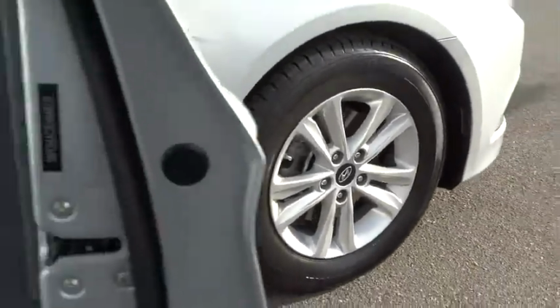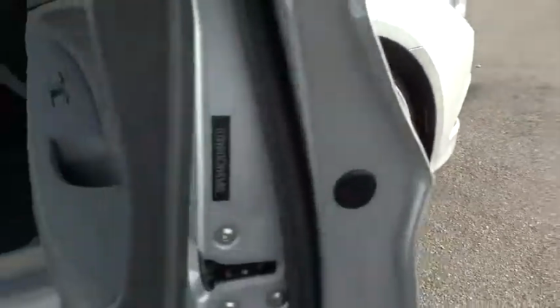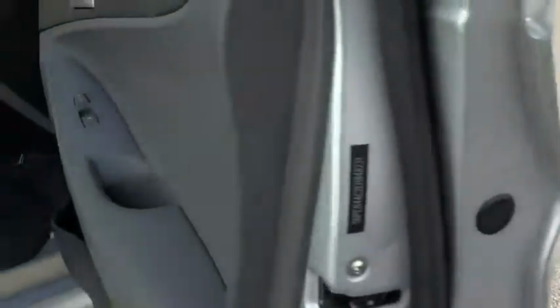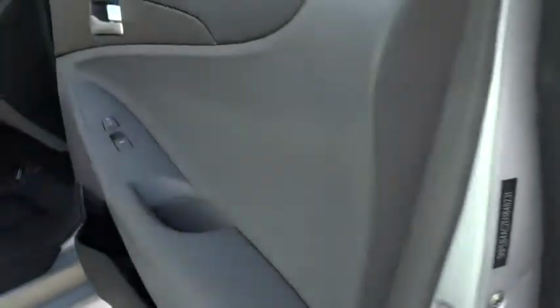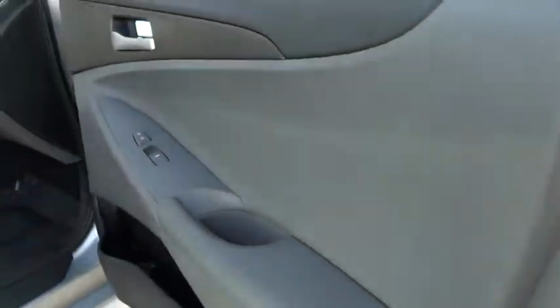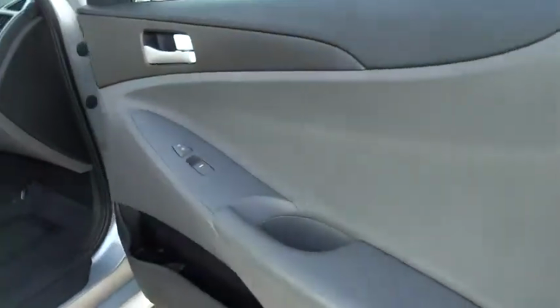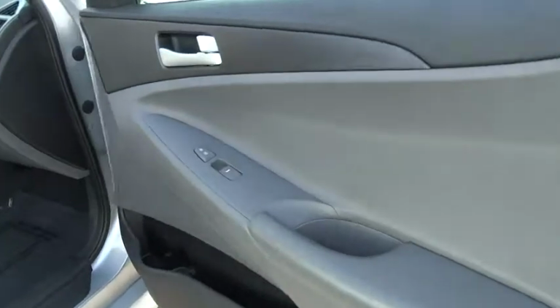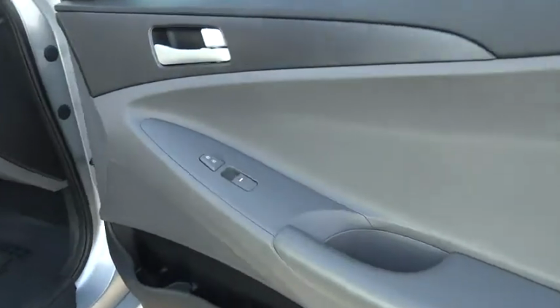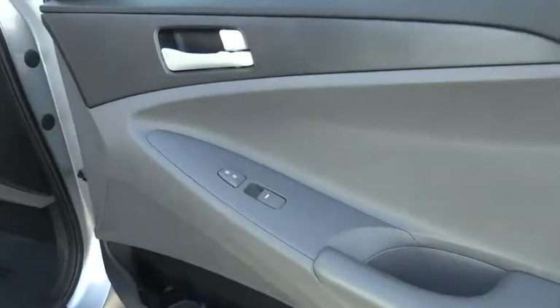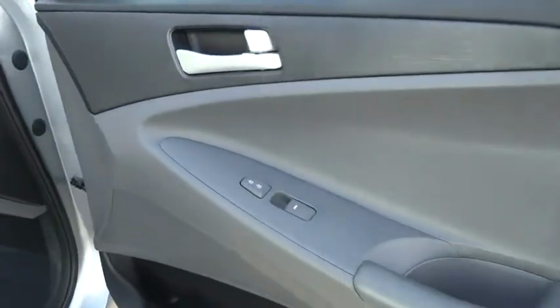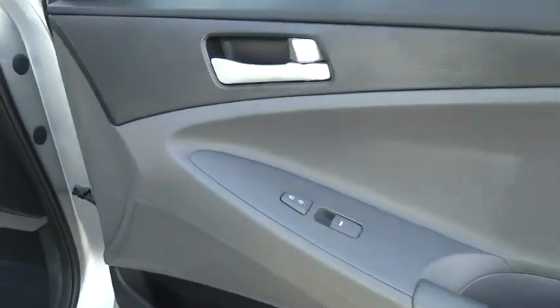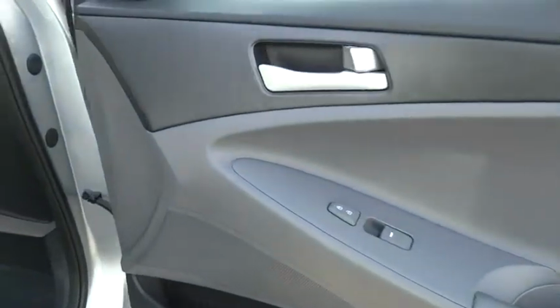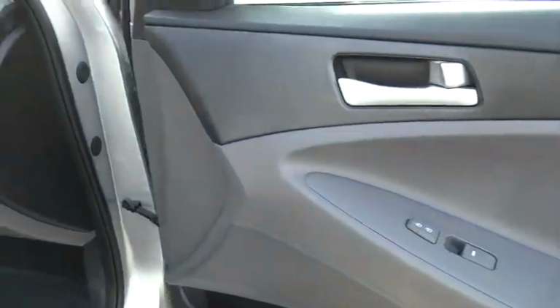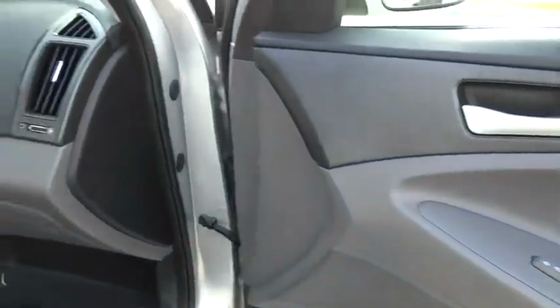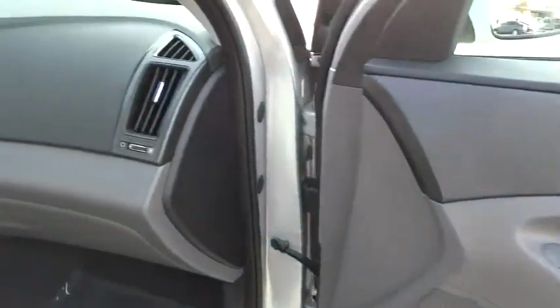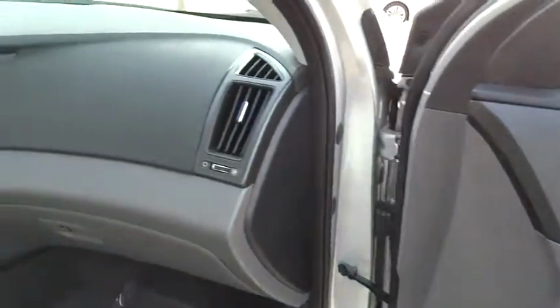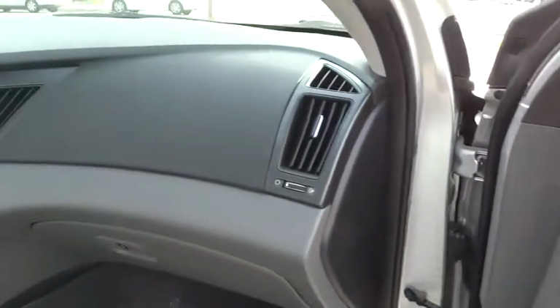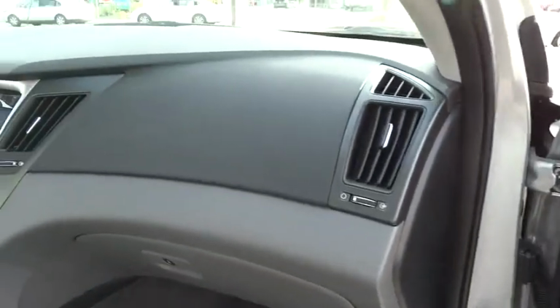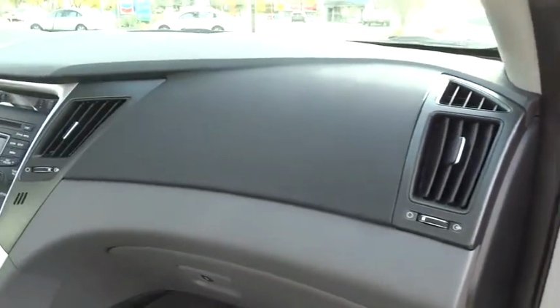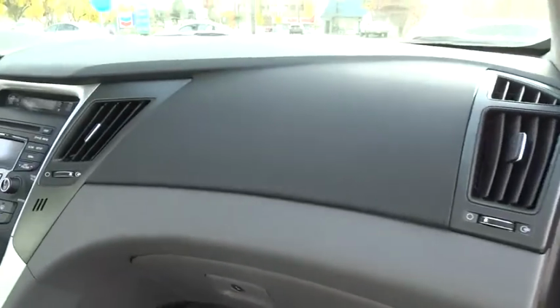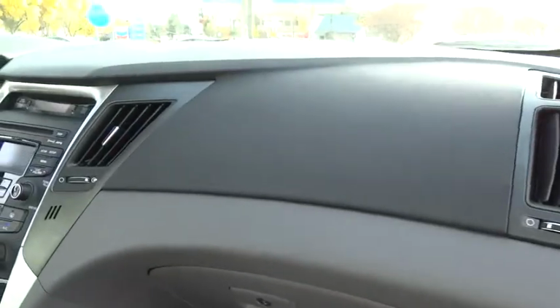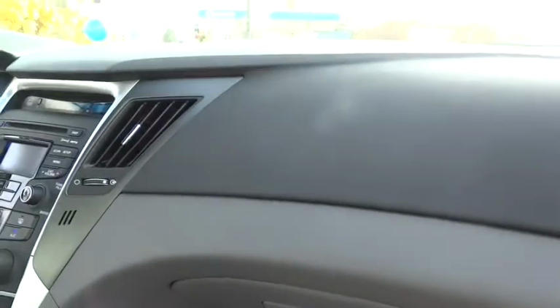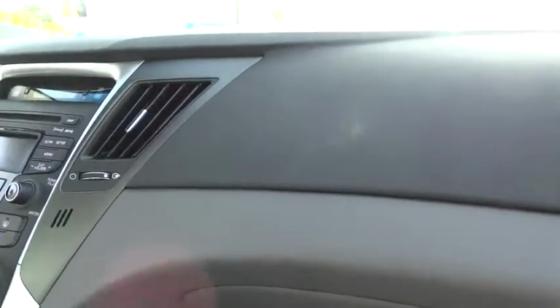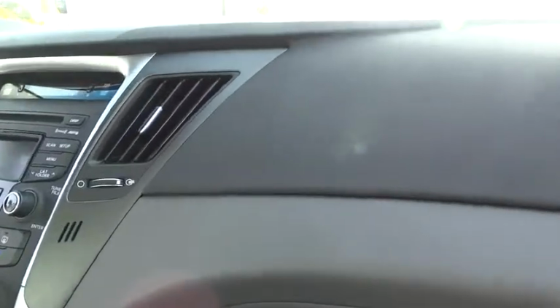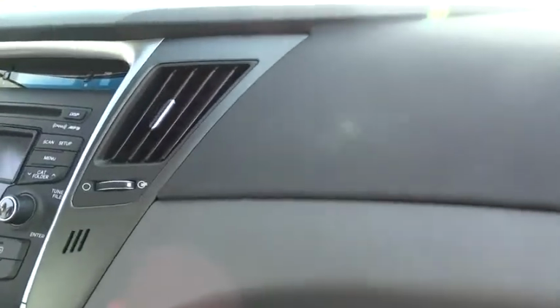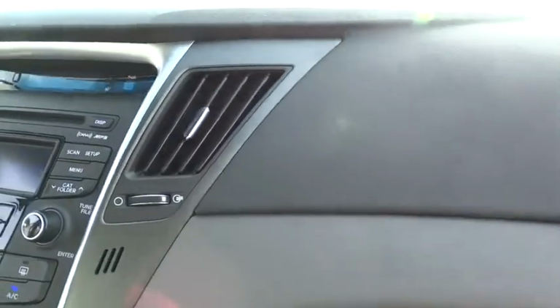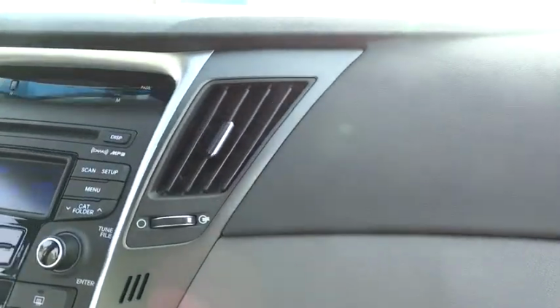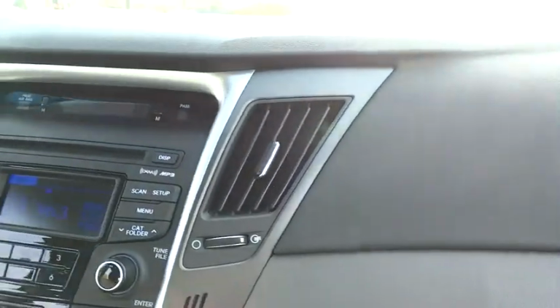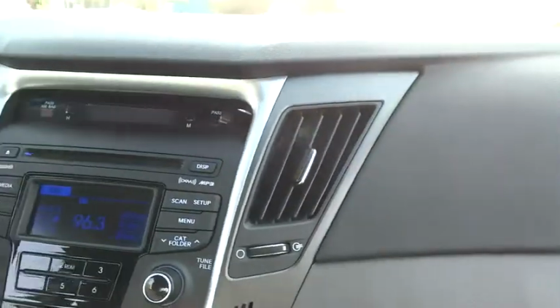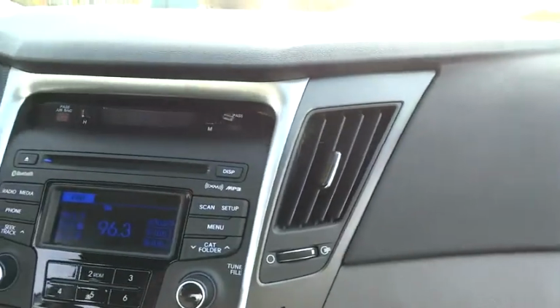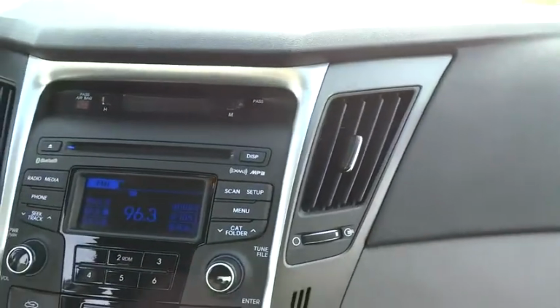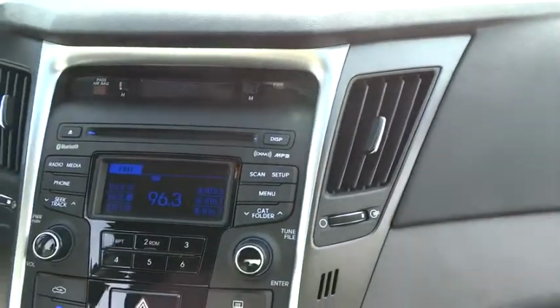This vehicle has less than 65,000 miles. Here are some of this vehicle's great options: Bluetooth. Drive away with a great deal on this vehicle. Call or stop in today.